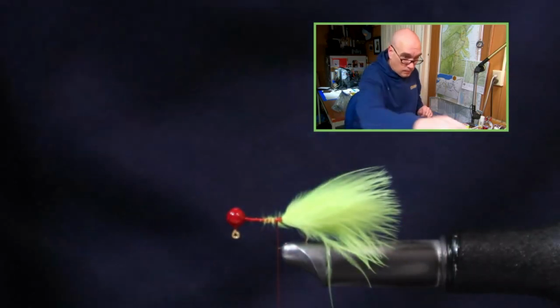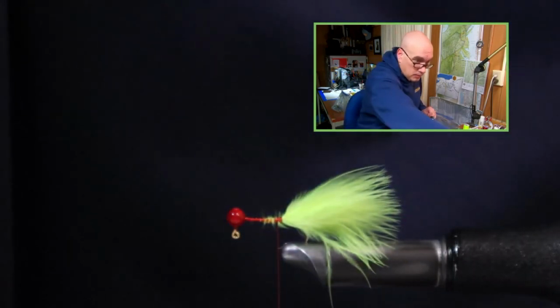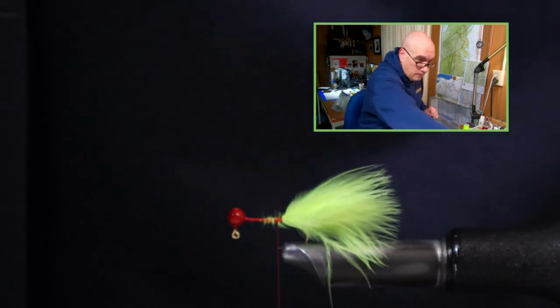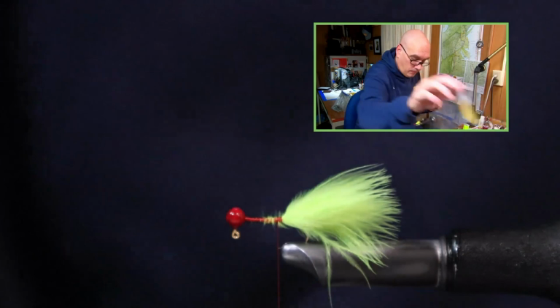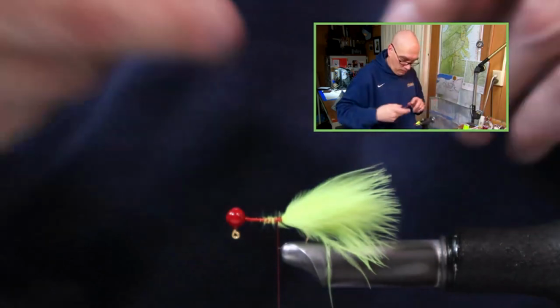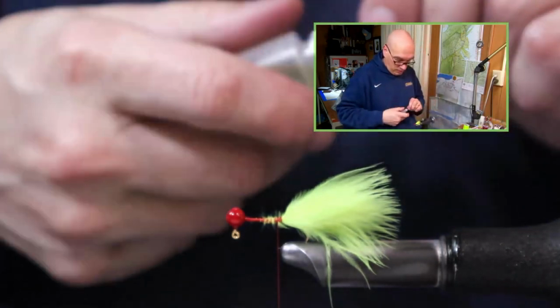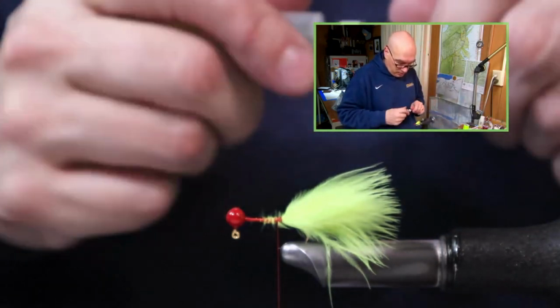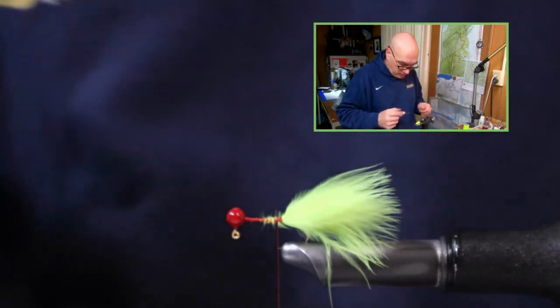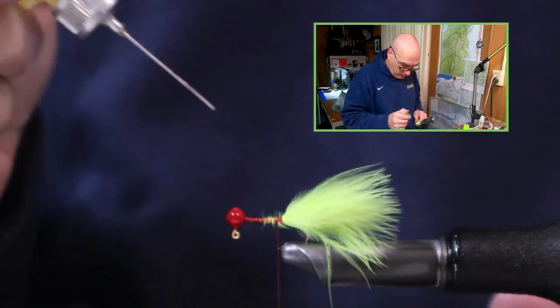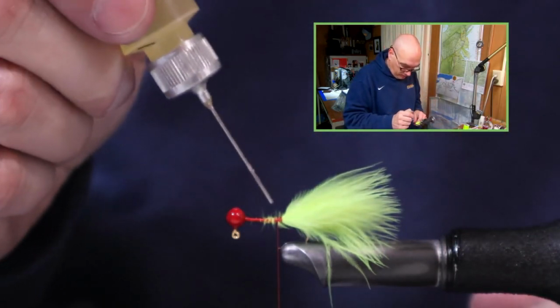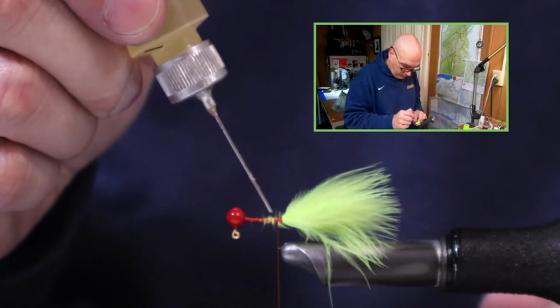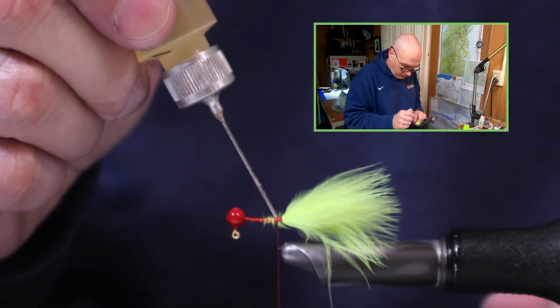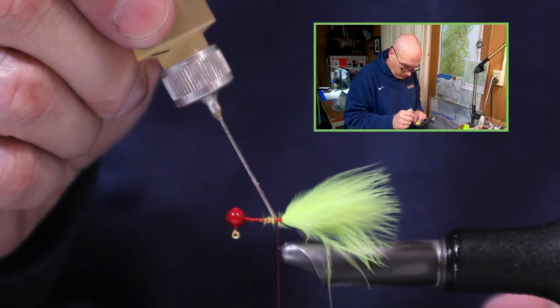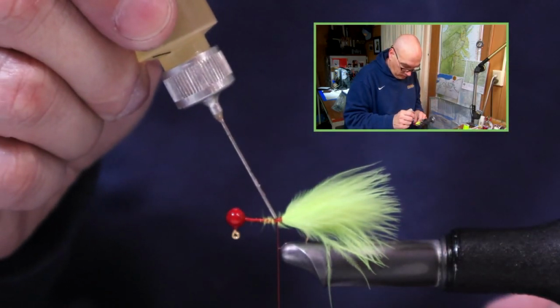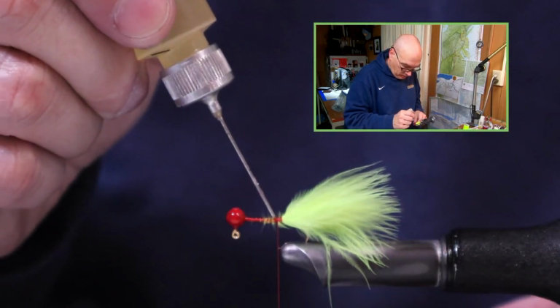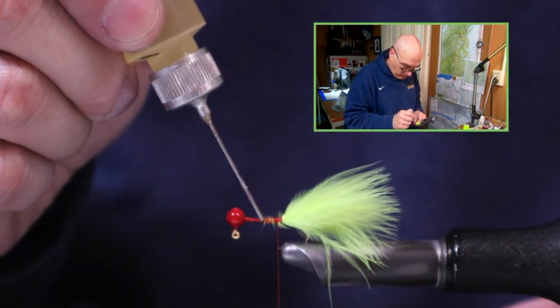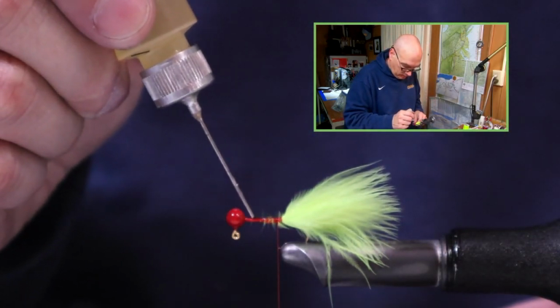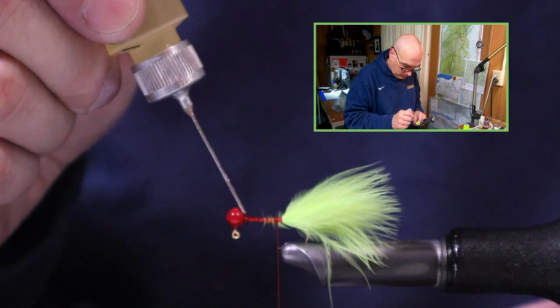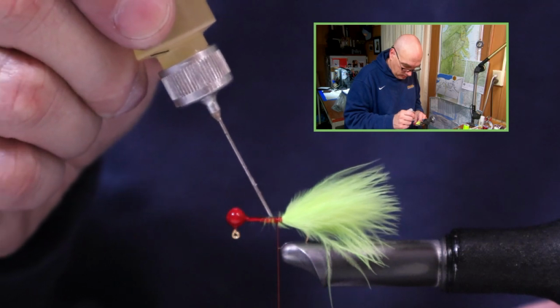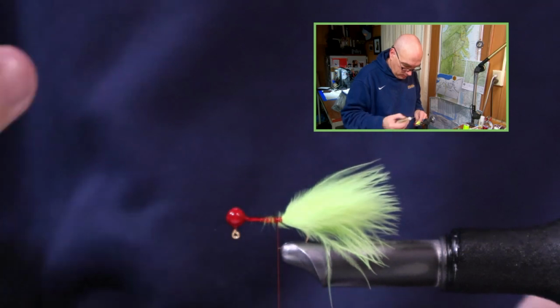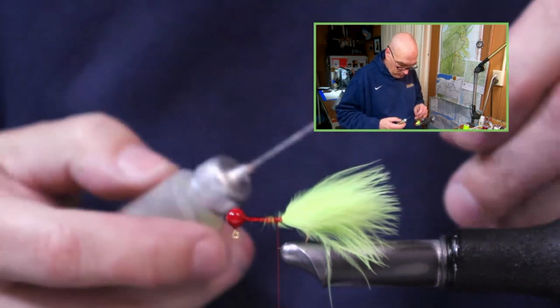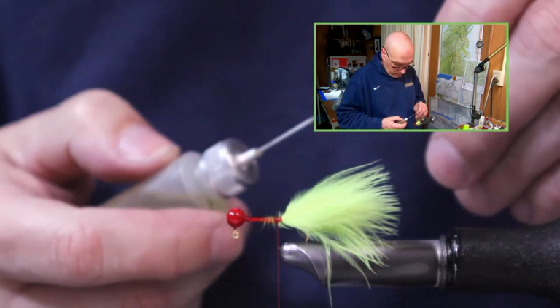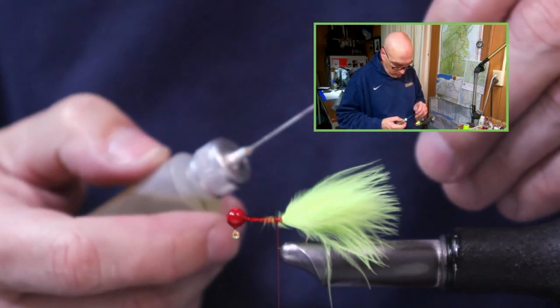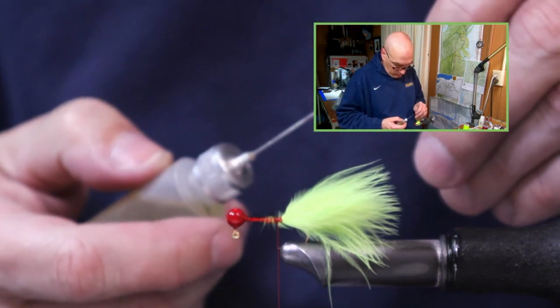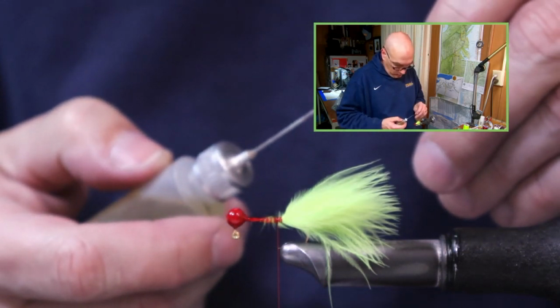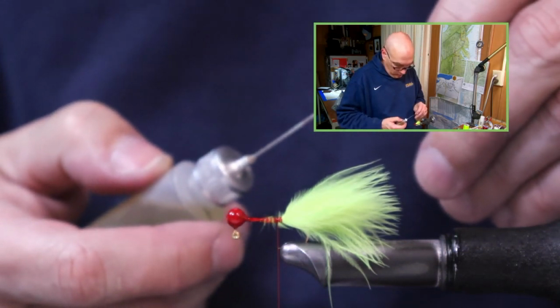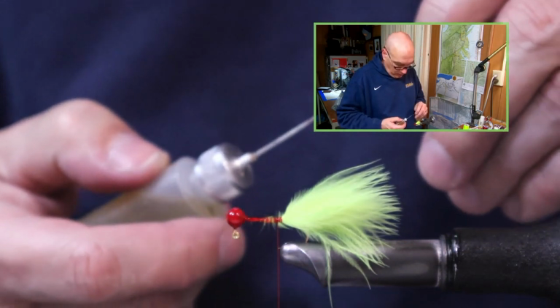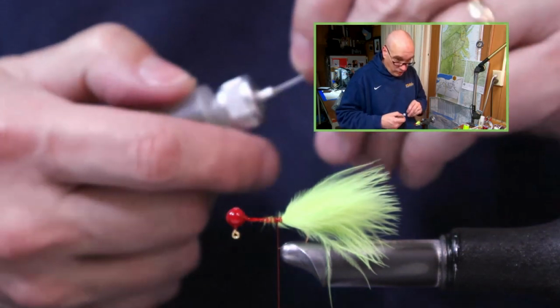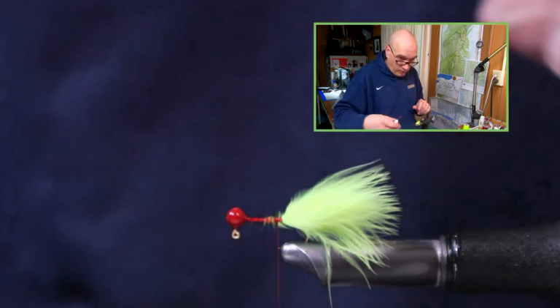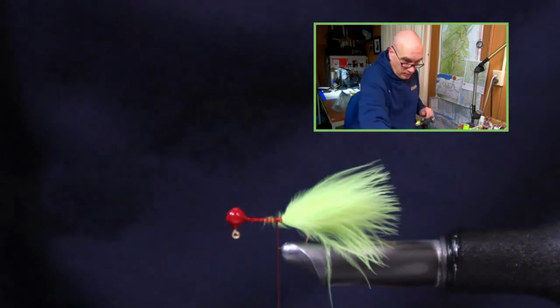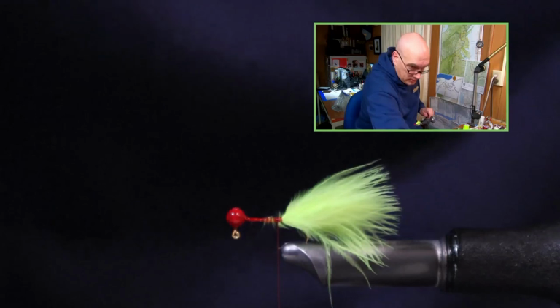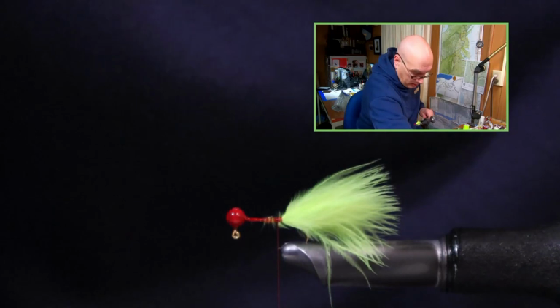I can walk the thread back up to the head, and then walk it all the way back down to the point of the hook. At this step you can take just a touch of head cement — your Sally Hansen's — just to add a little bit of durability to the inside of that jig.